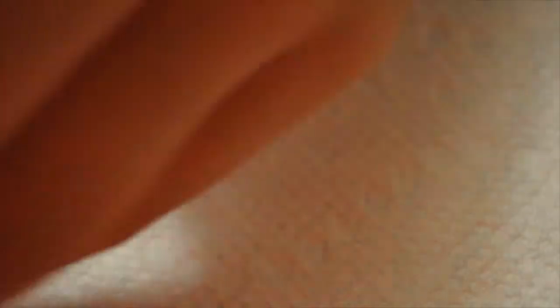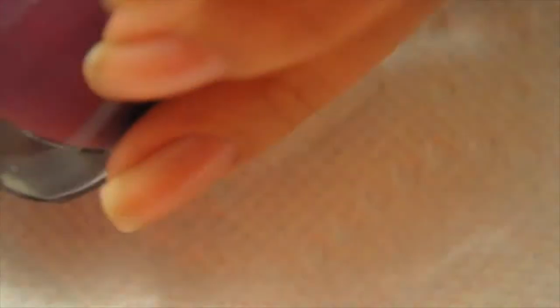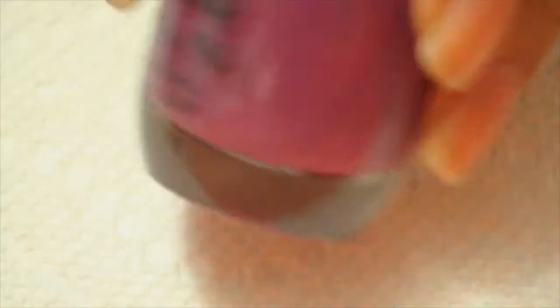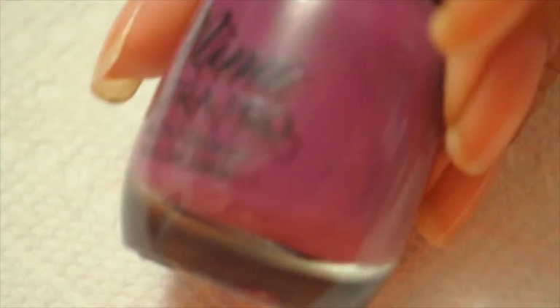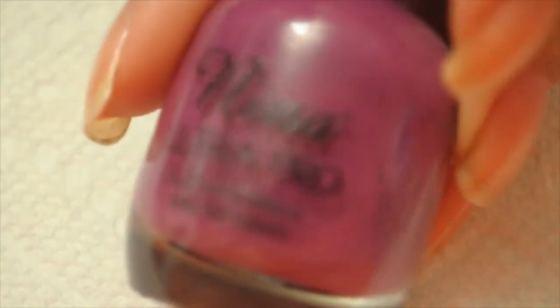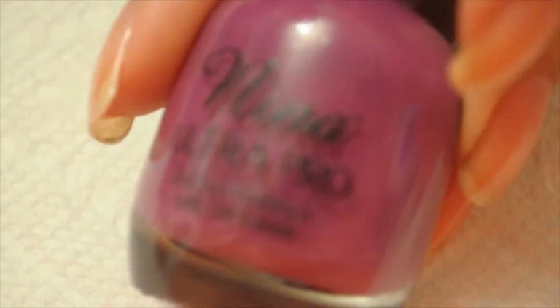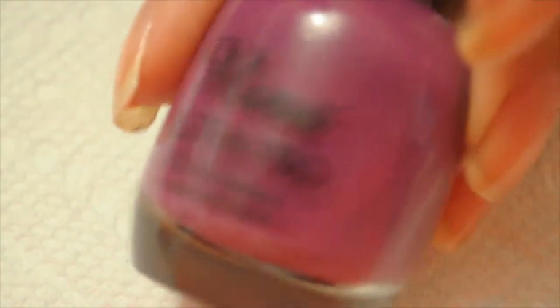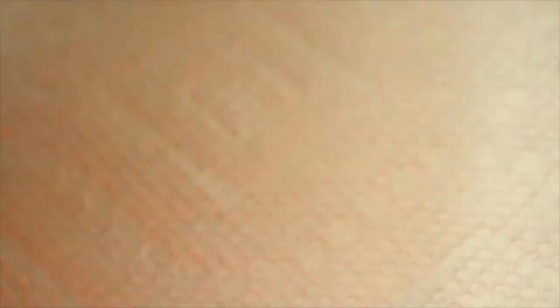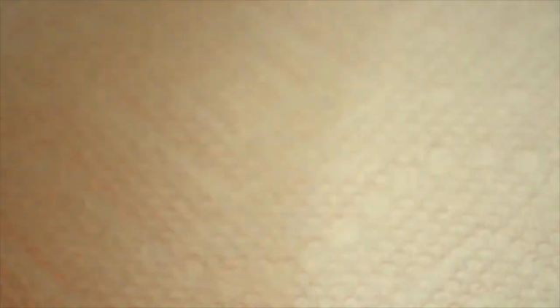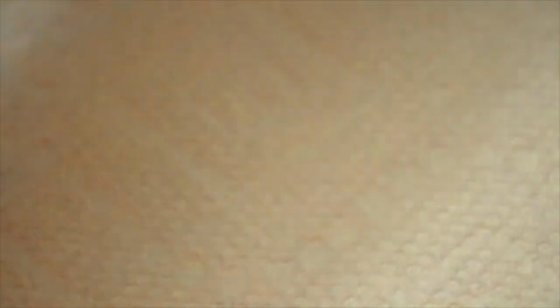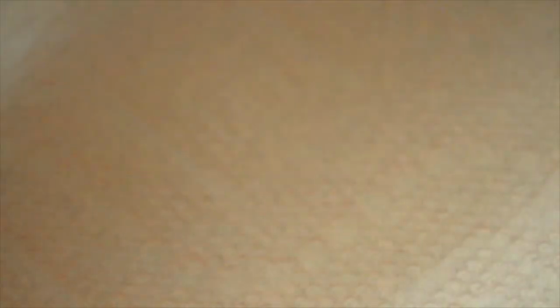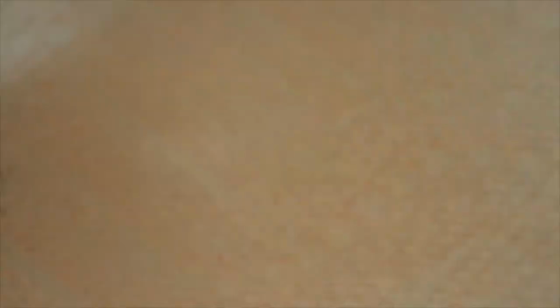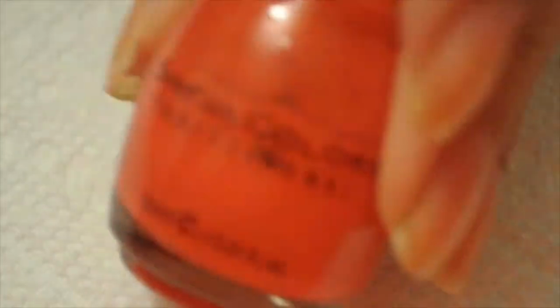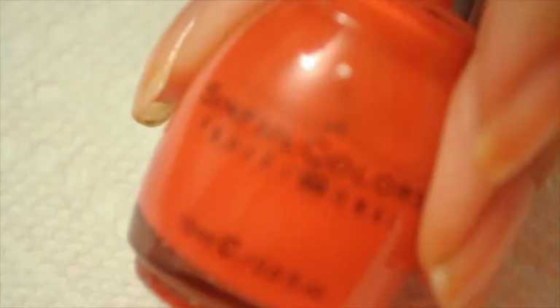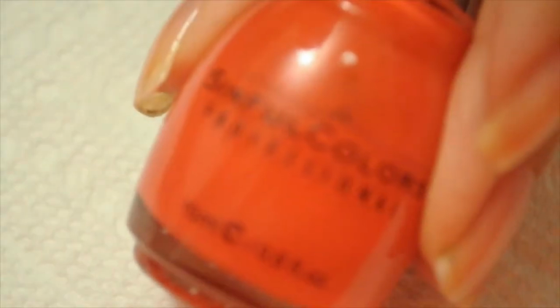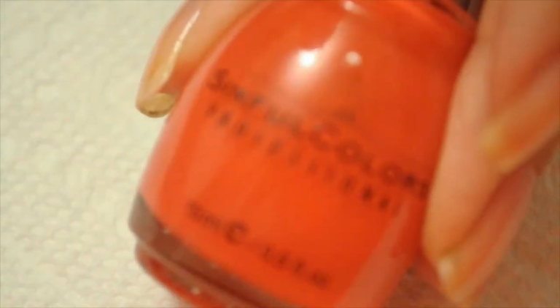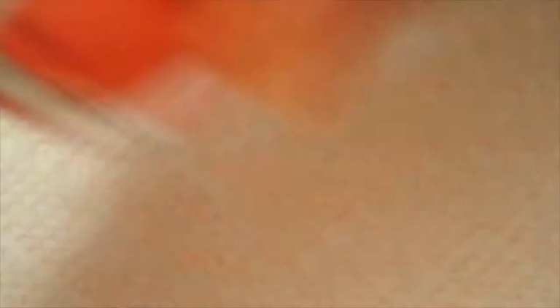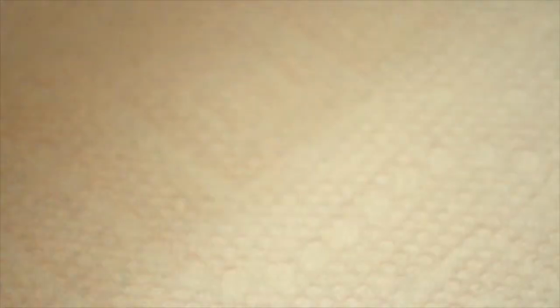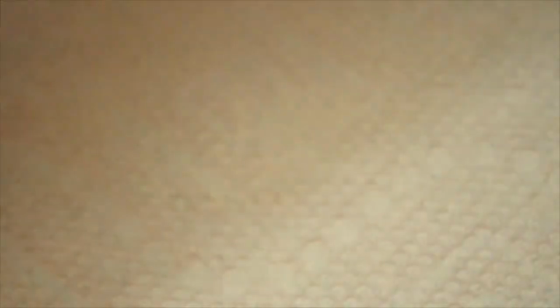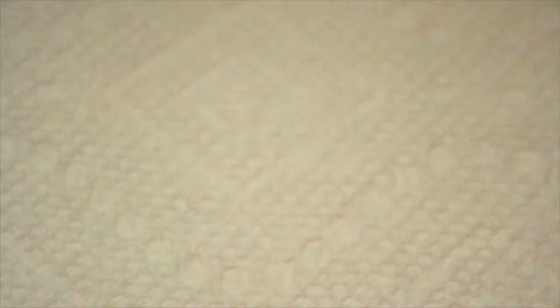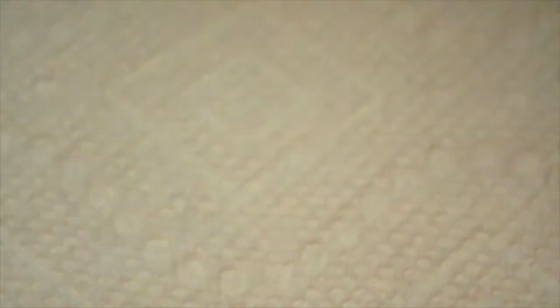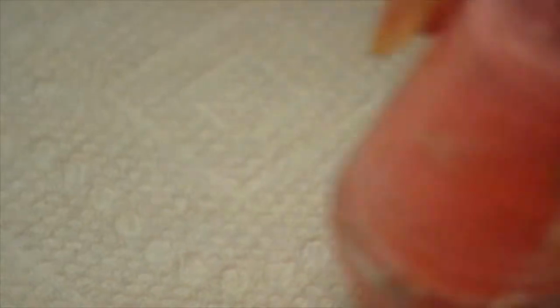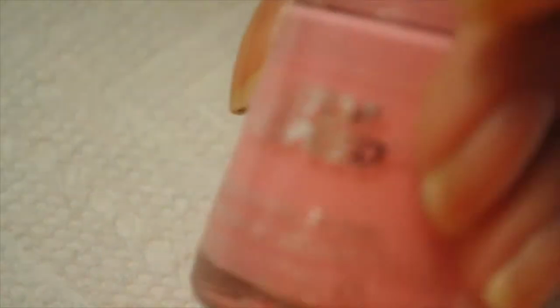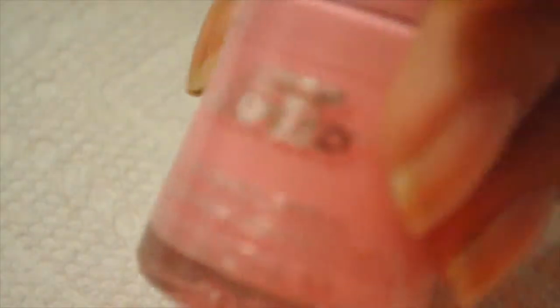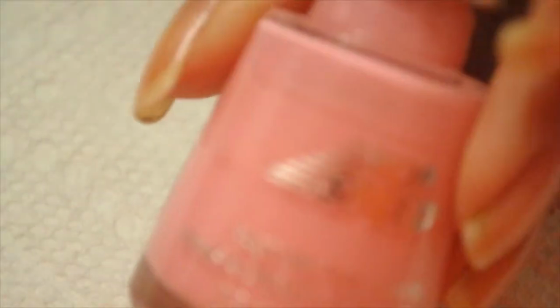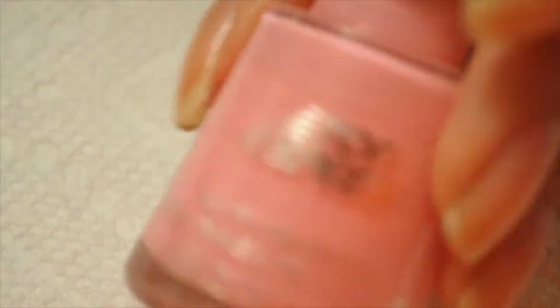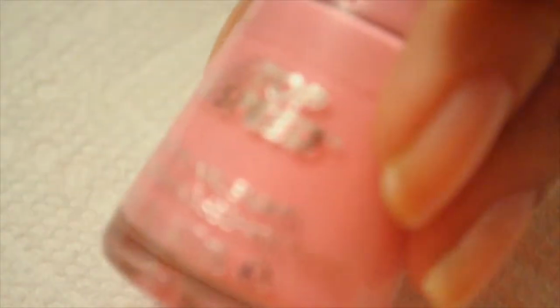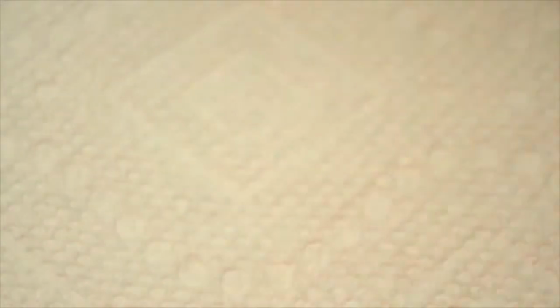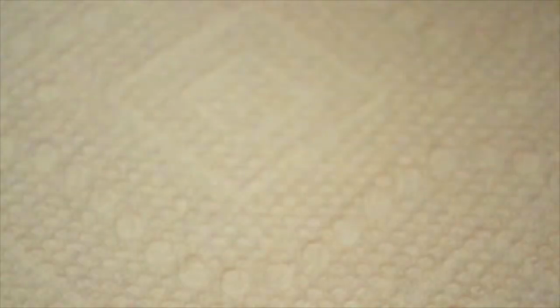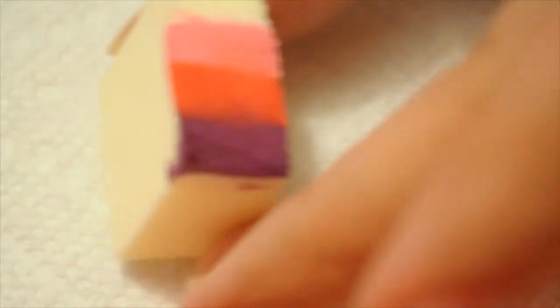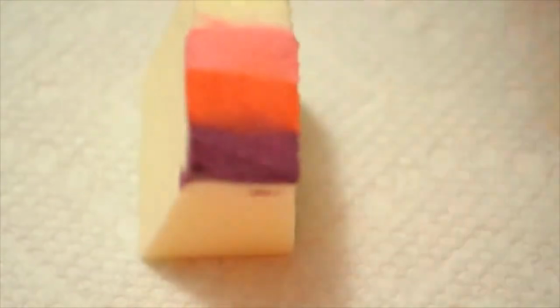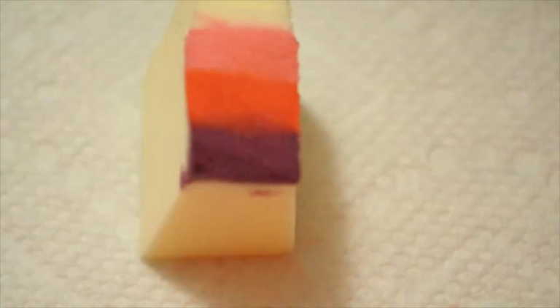I'm using Nina's Plum of the Earth, and then I'm using Sinful Colors Big Daddy, and then I'm using Revlon's Pink Lingerie.